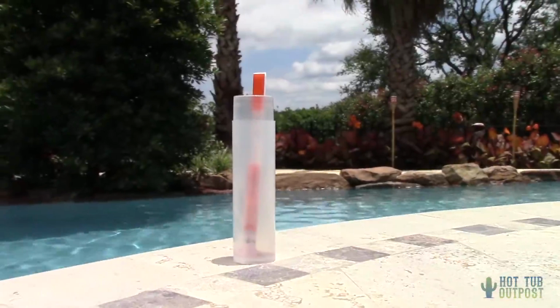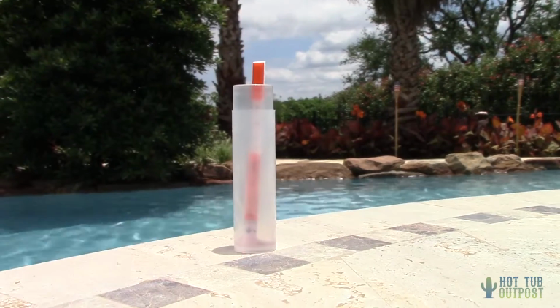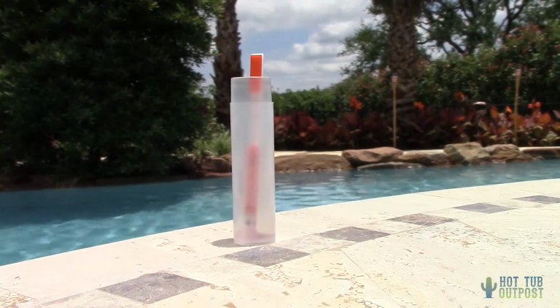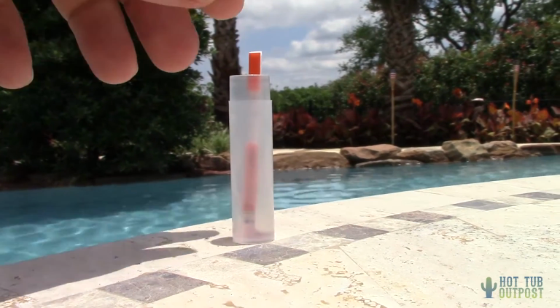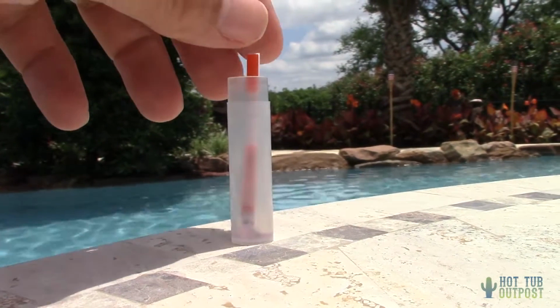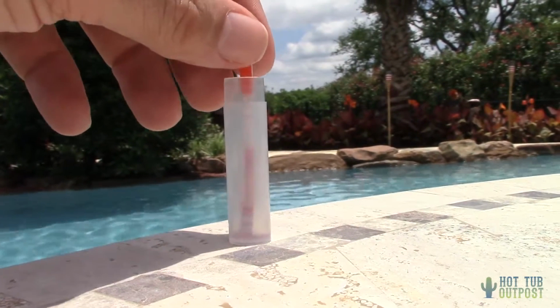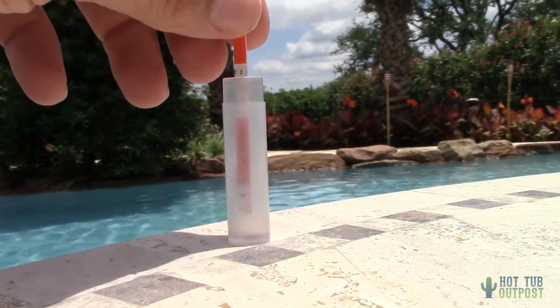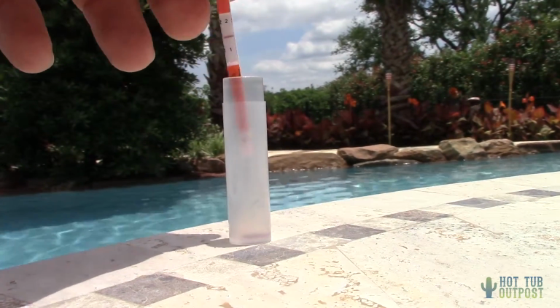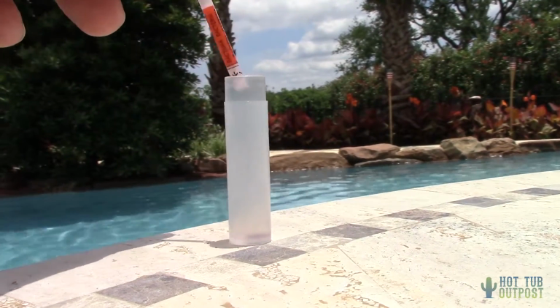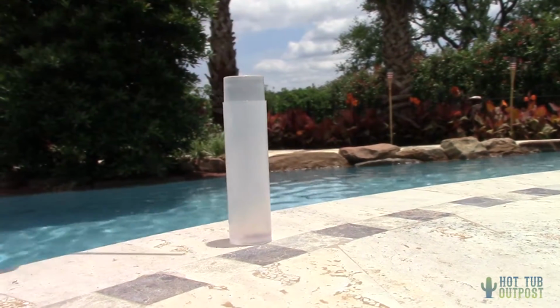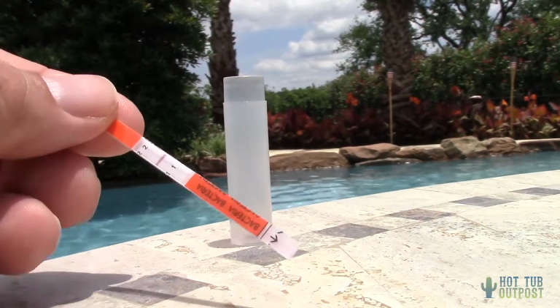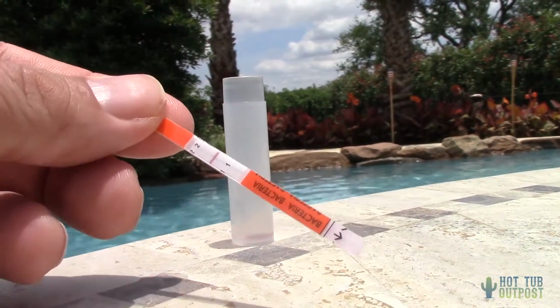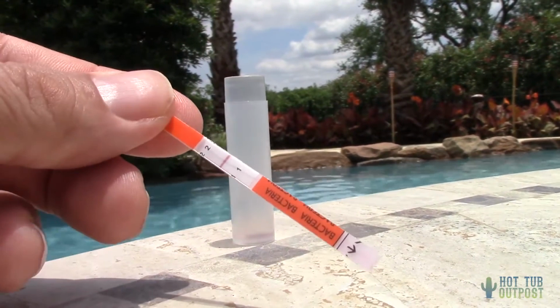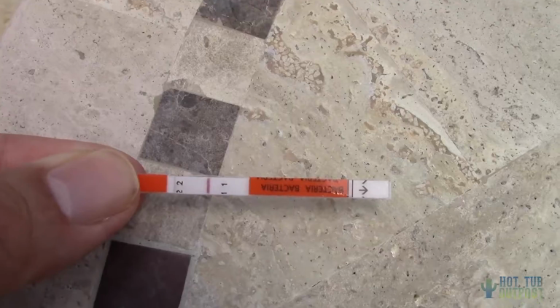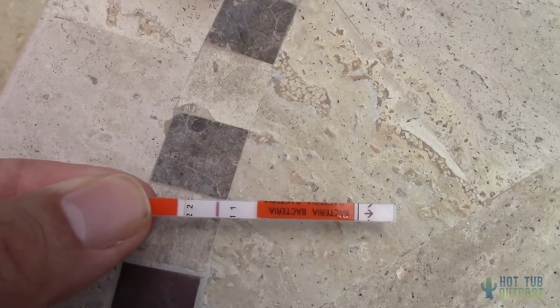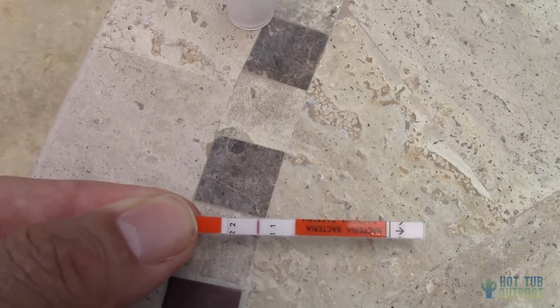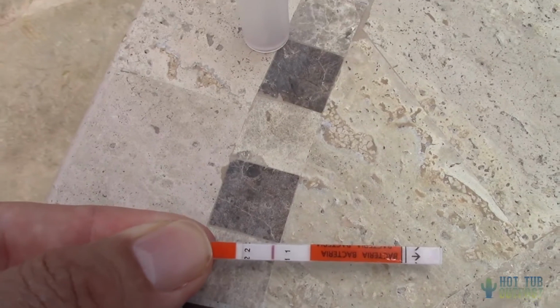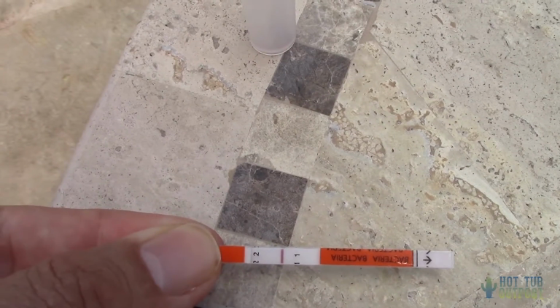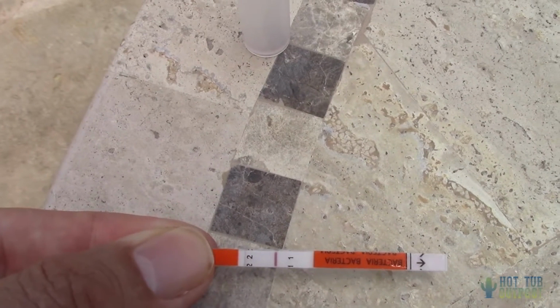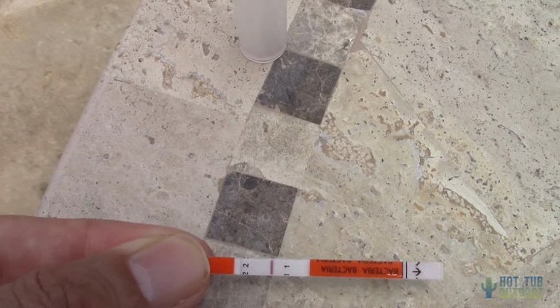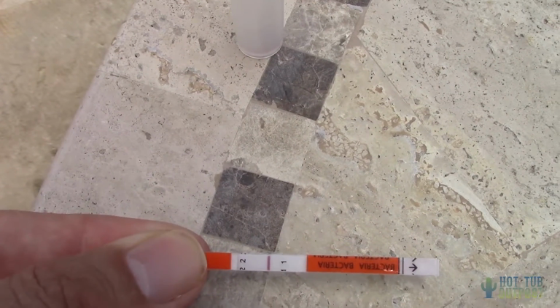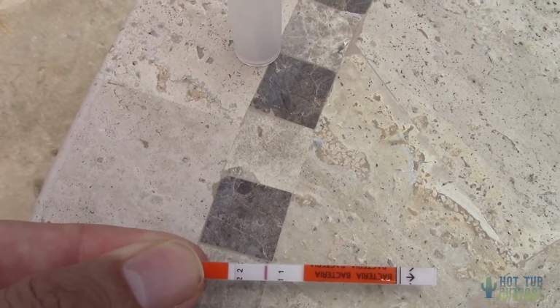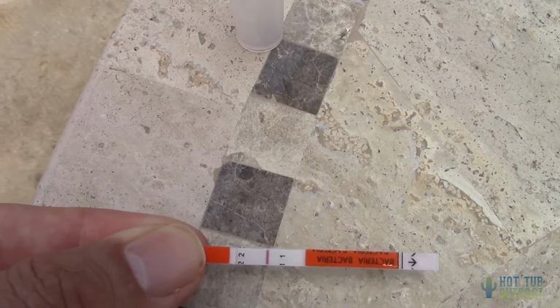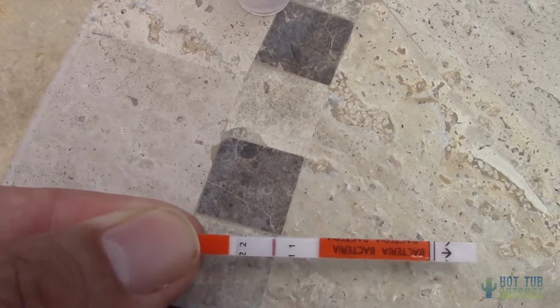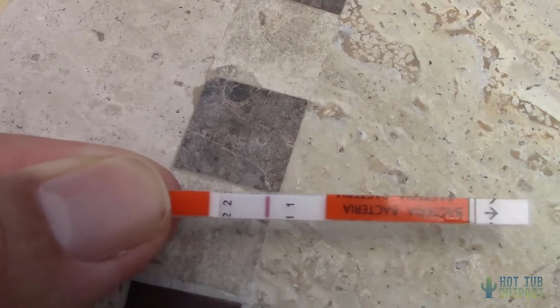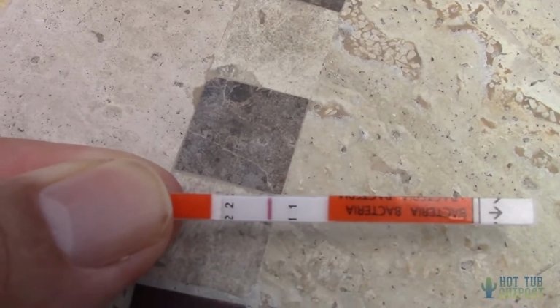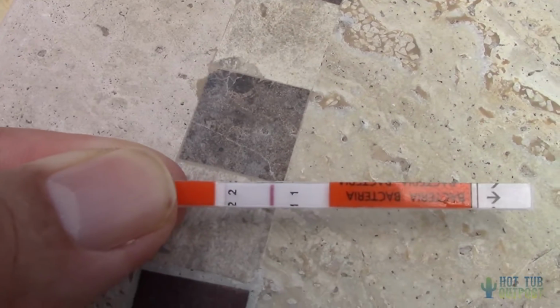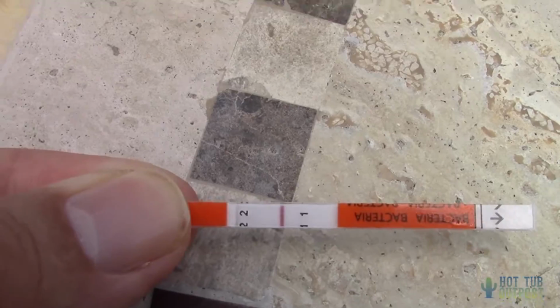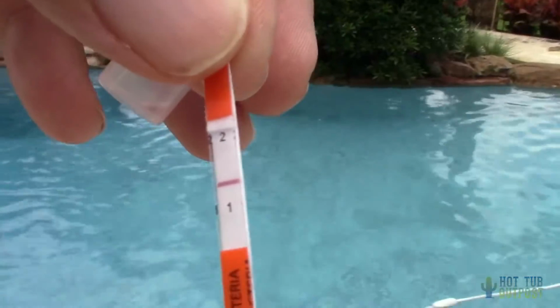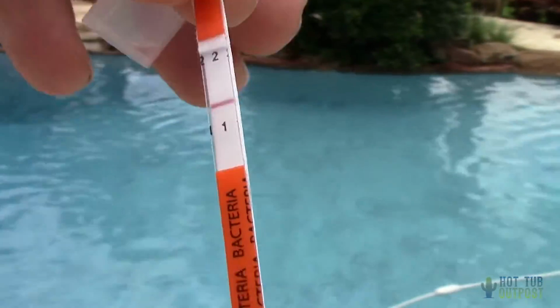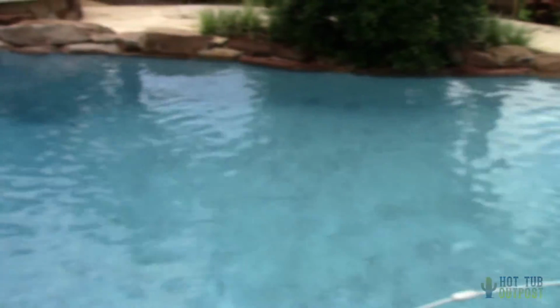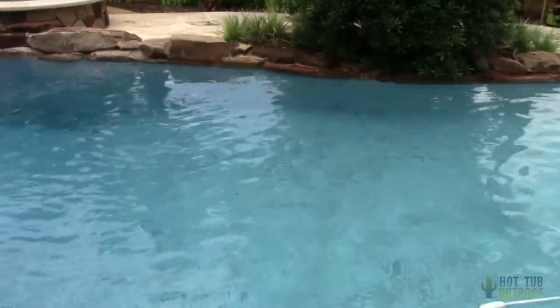After 10 minutes, a little red line or two will appear on the test strip. One line means negative for bacteria, so jump in. Two lines means positive for possibly containing bacteria that could be dangerous to your health.